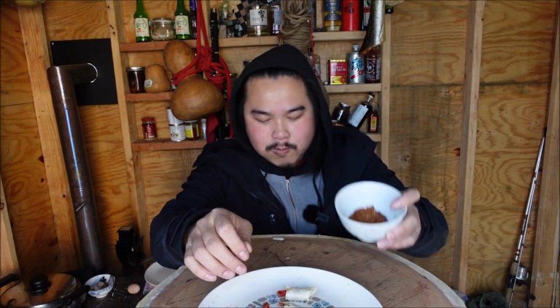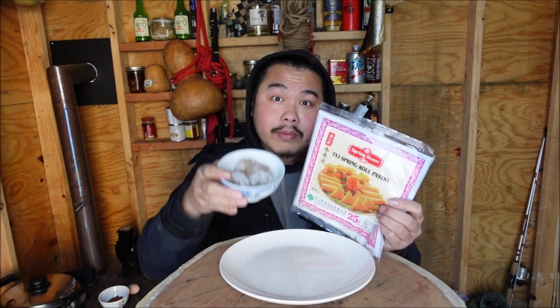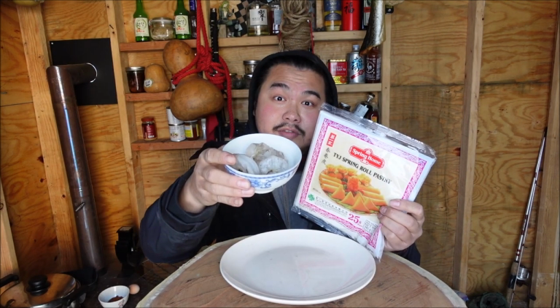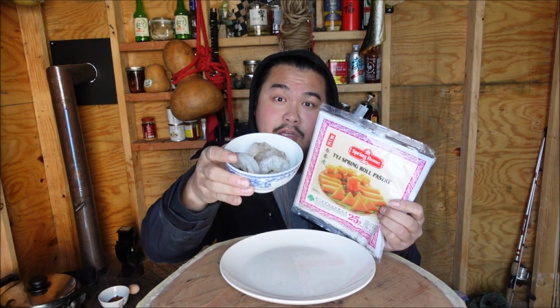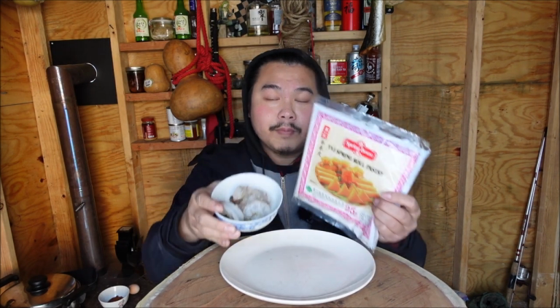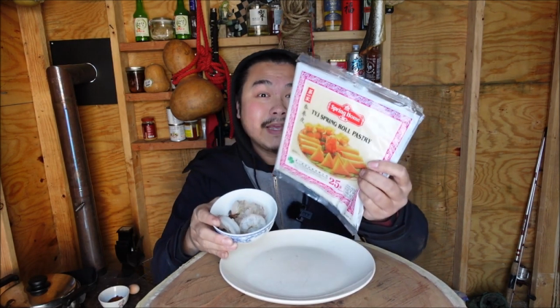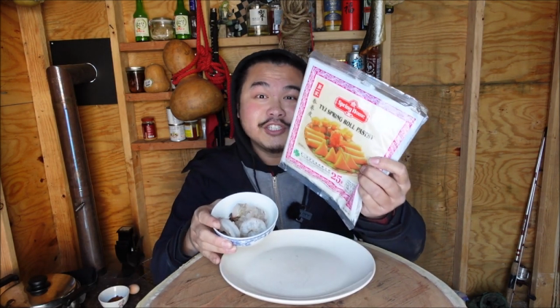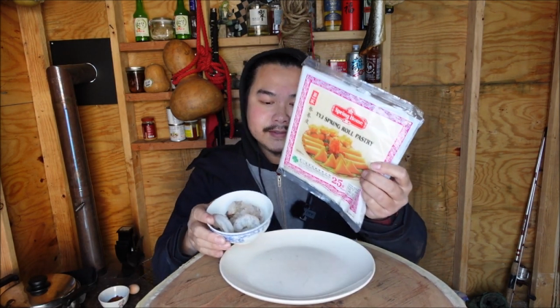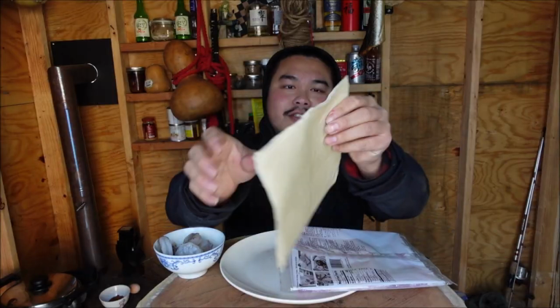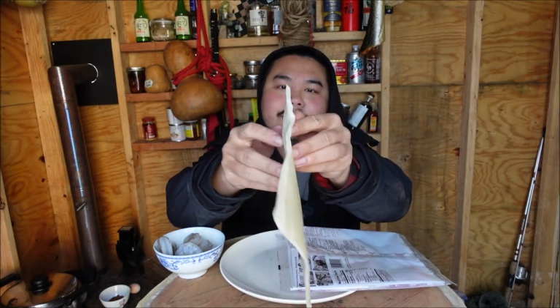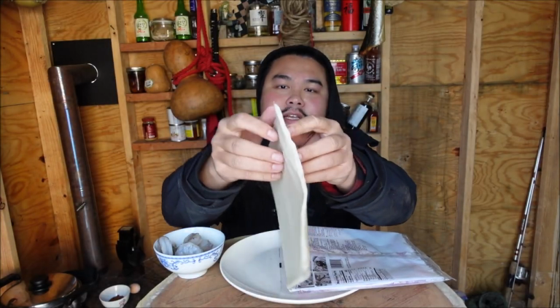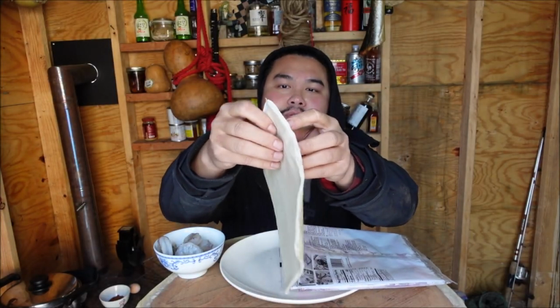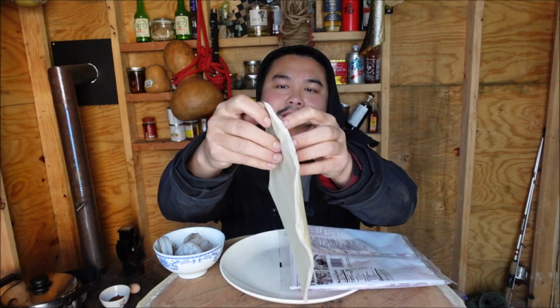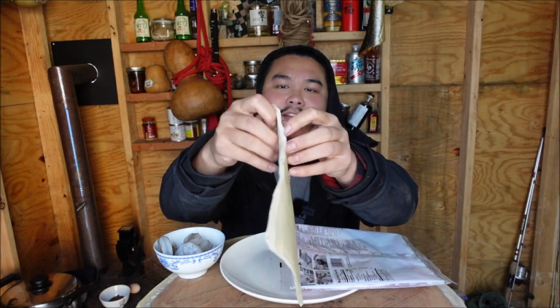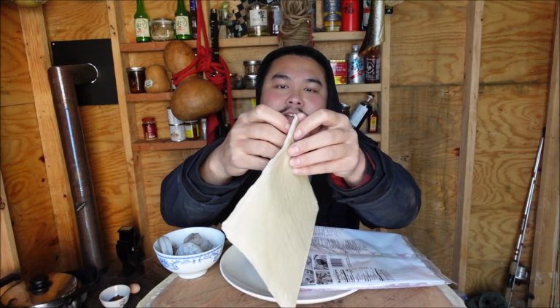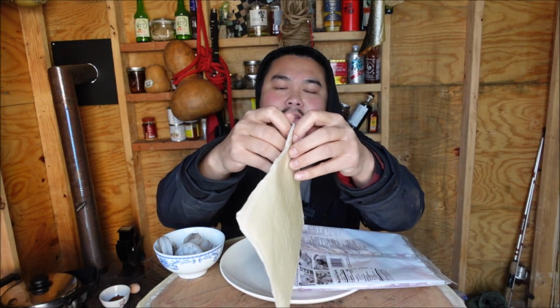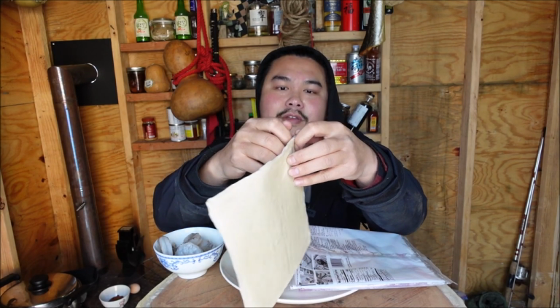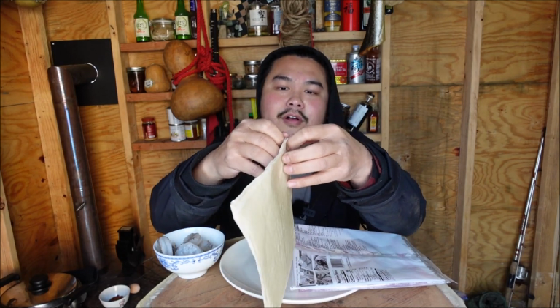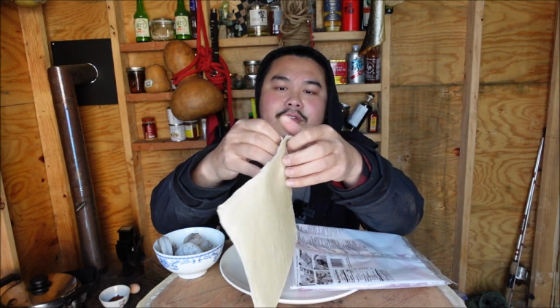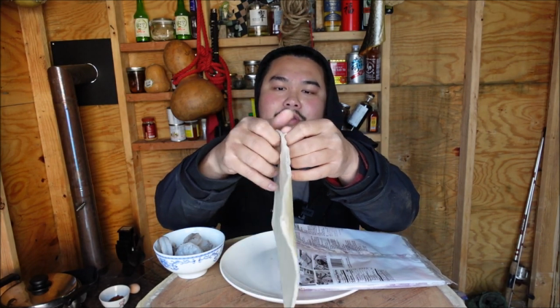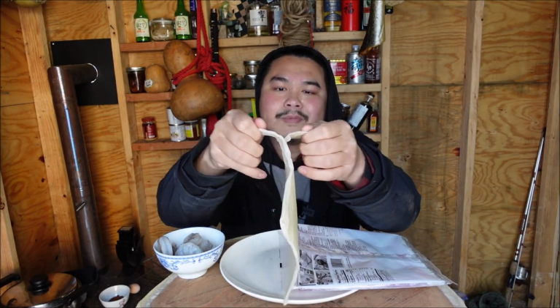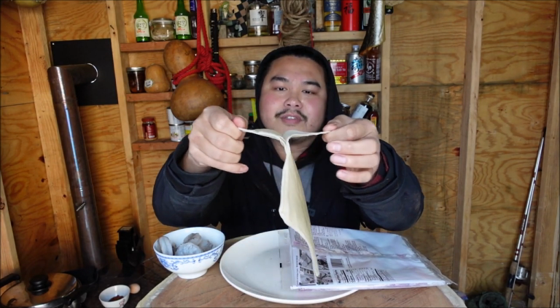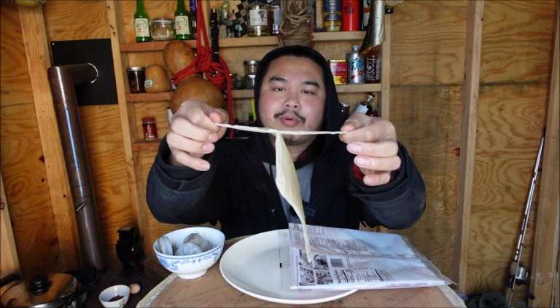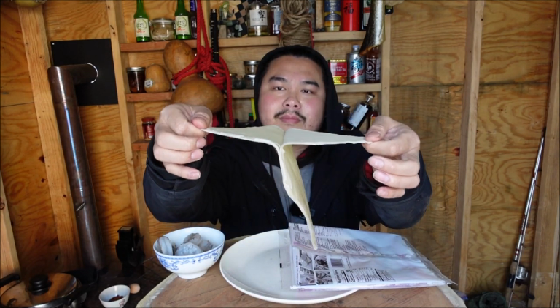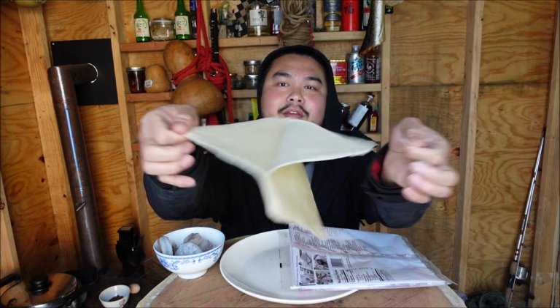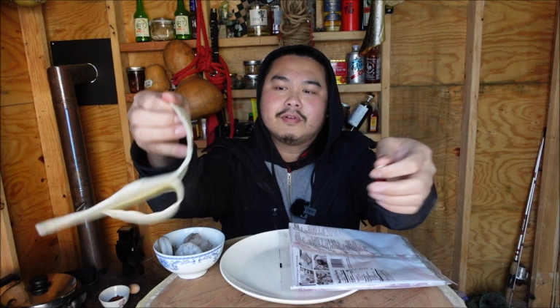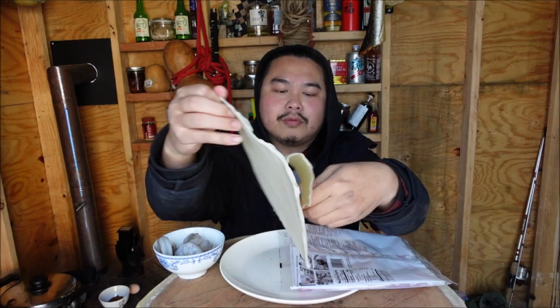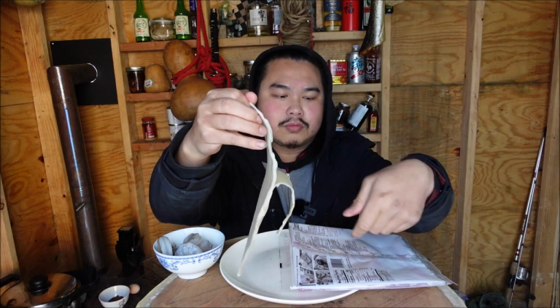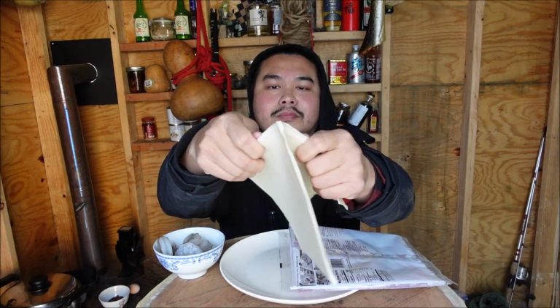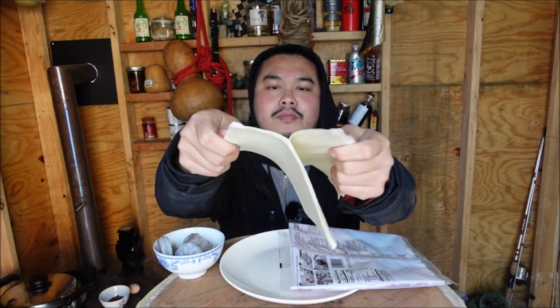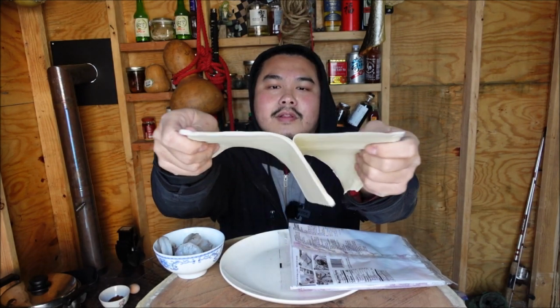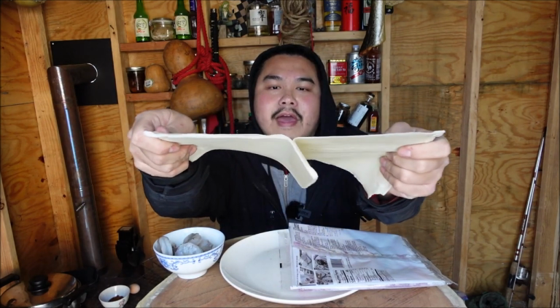Grab yourself some raw shrimp and pastry sheets. The pastry sheets will be all stuck together like this — all you need to do is just separate them like this.